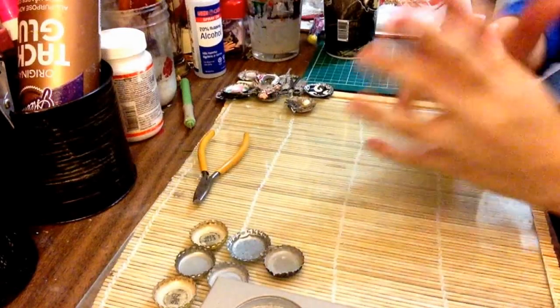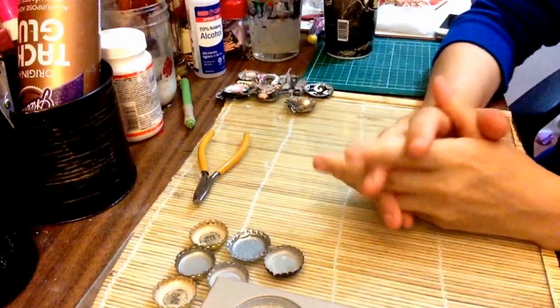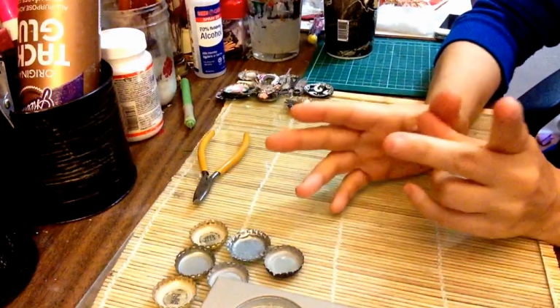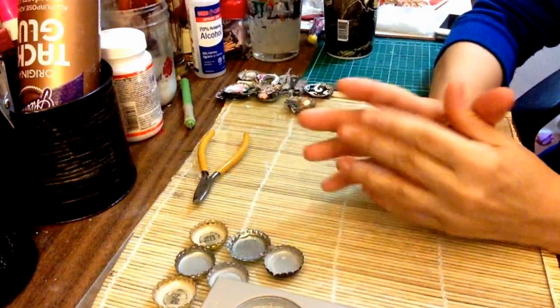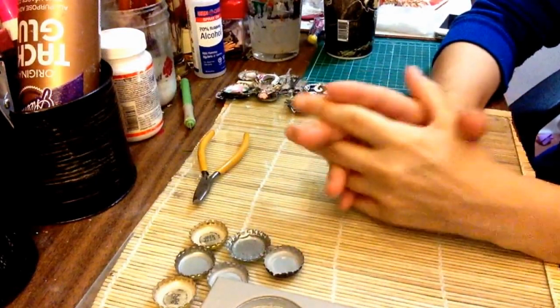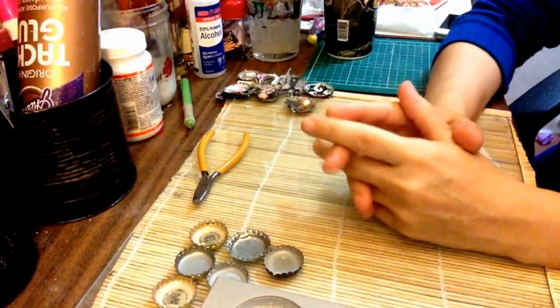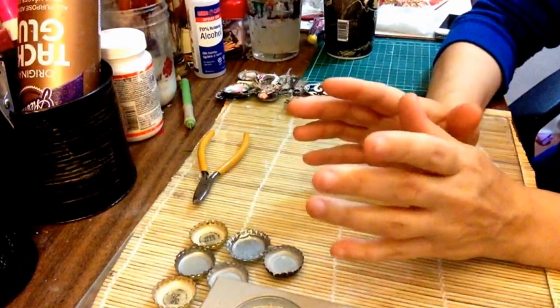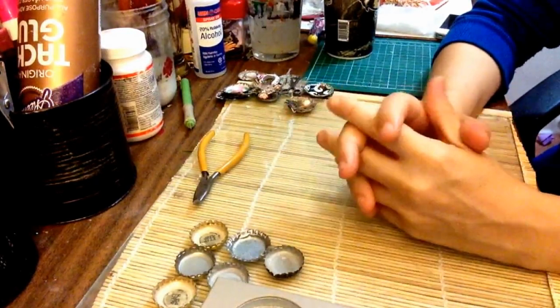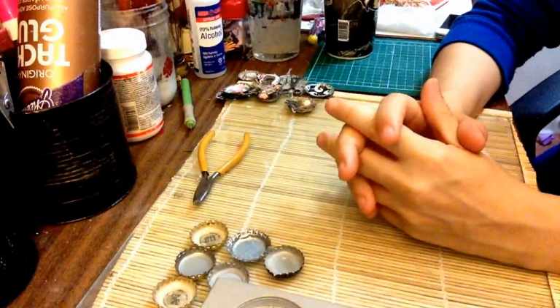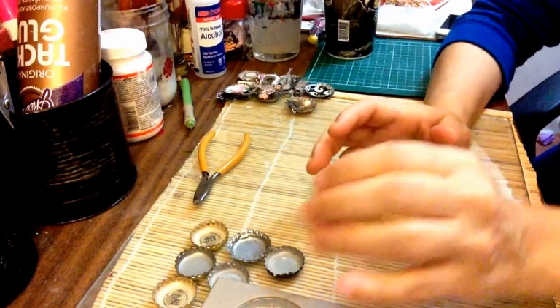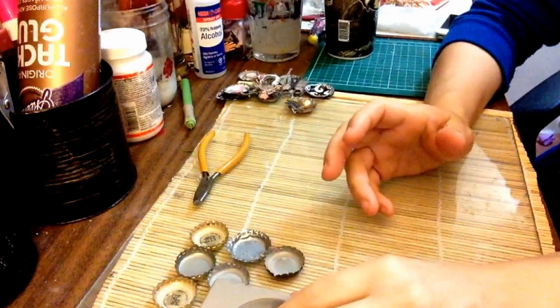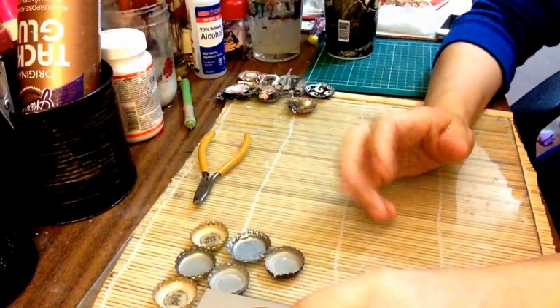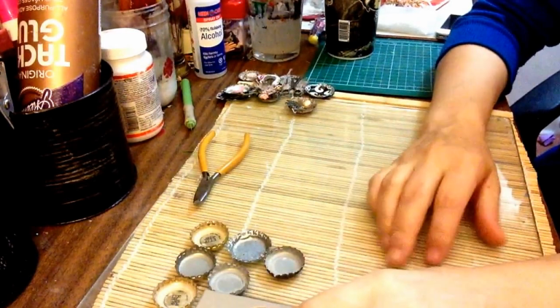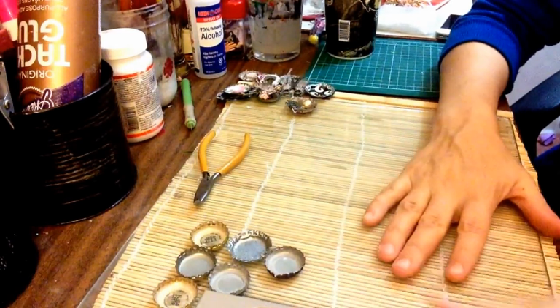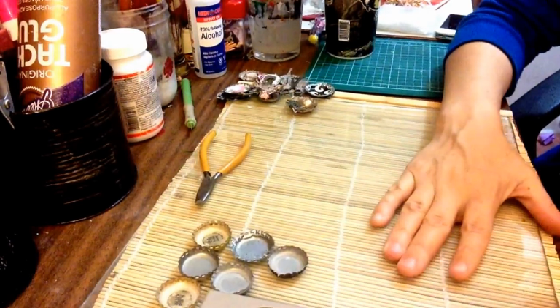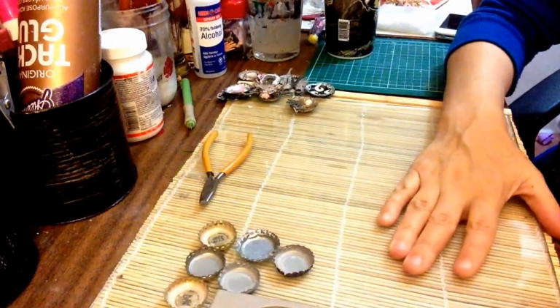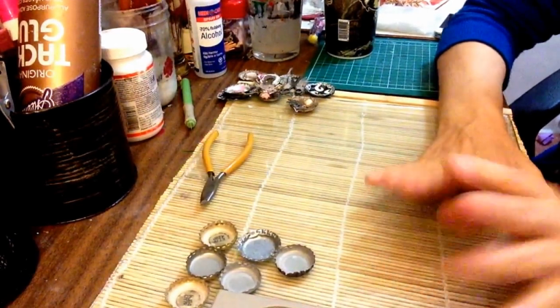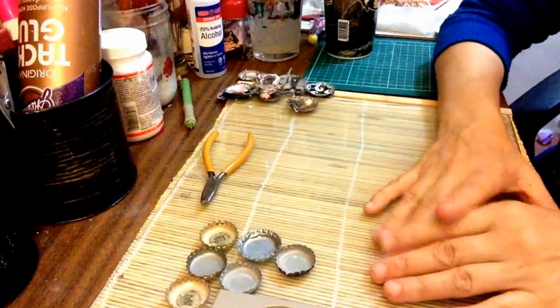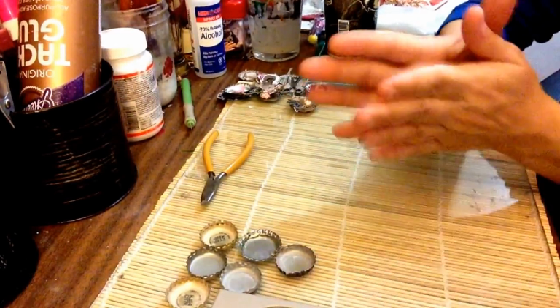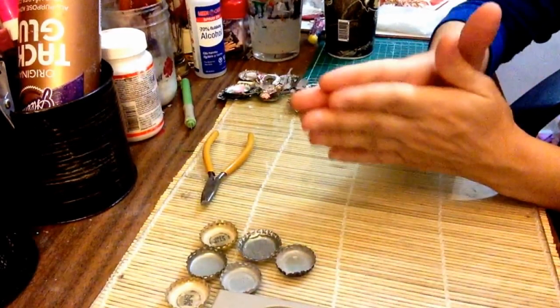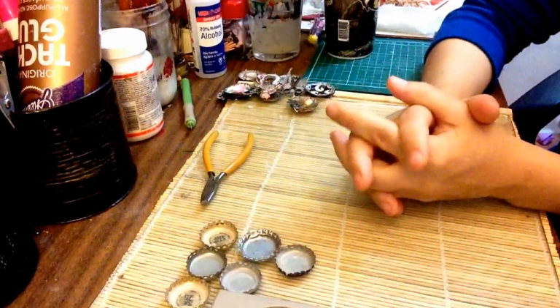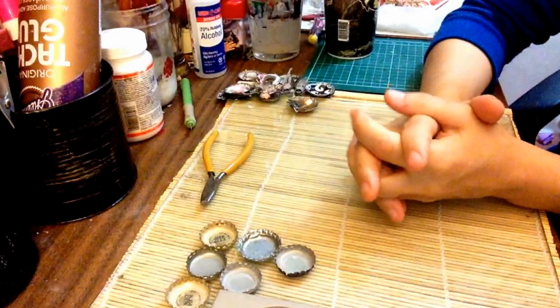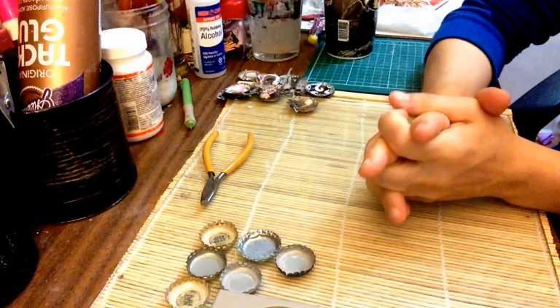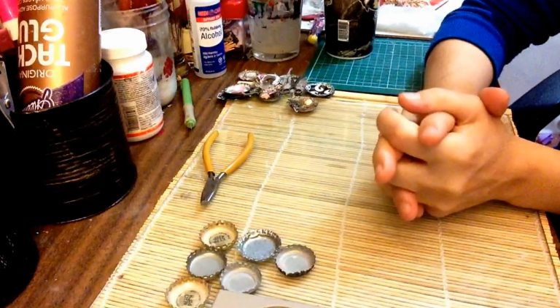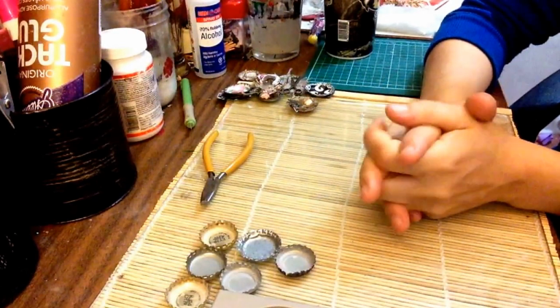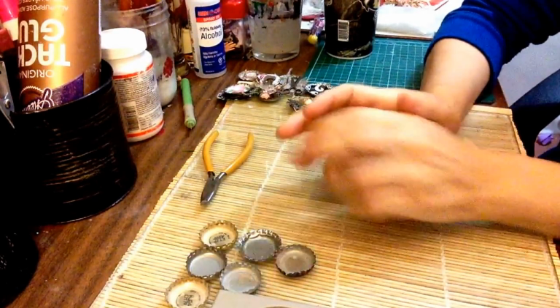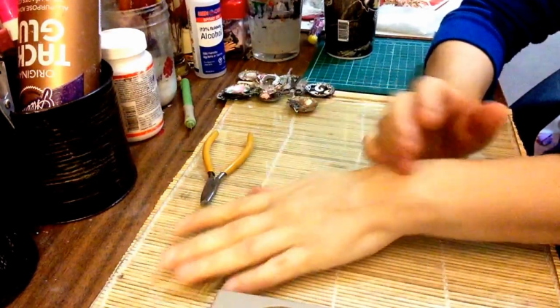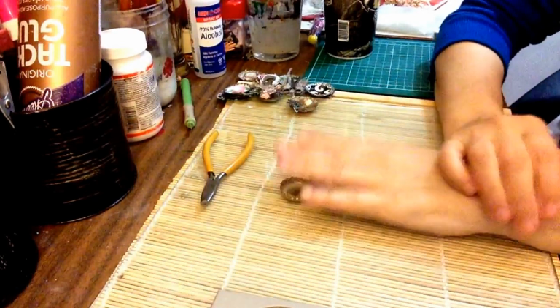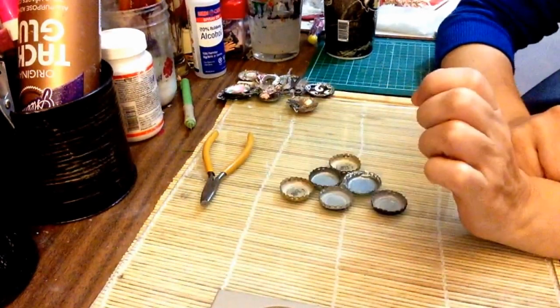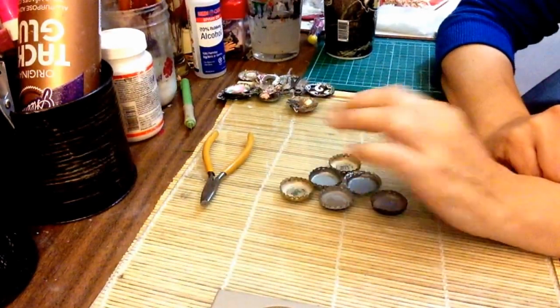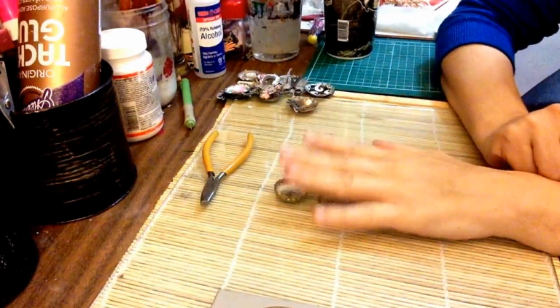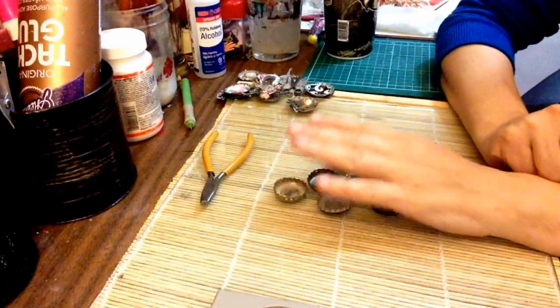Hi guys, it's Eileen here and we are going to be doing the first swap of January 2015, so yay! For my swap, we need some bottle caps, so collect some bottle caps.